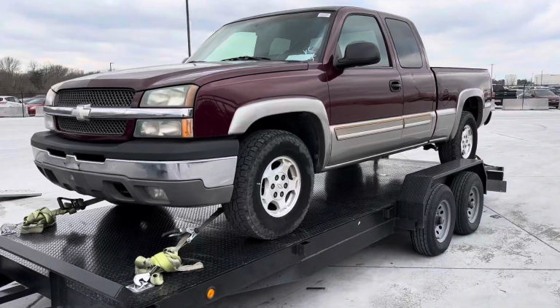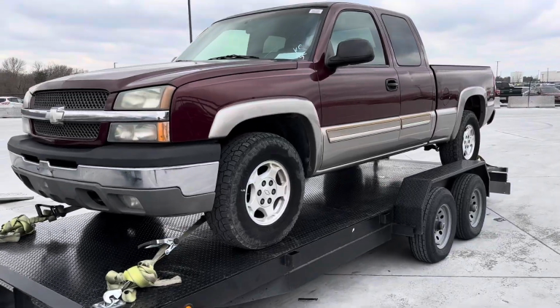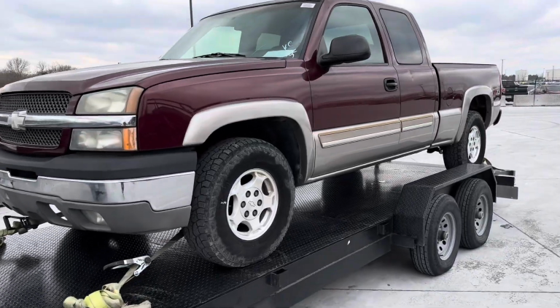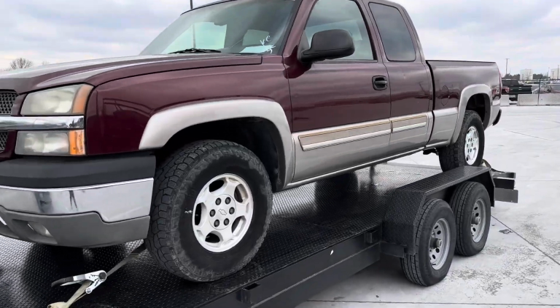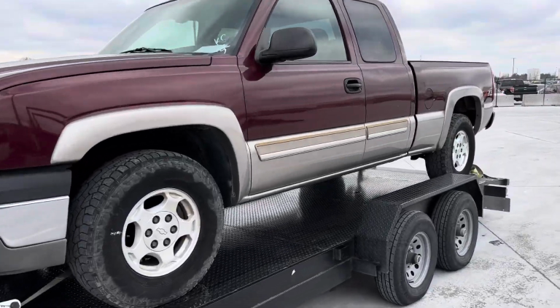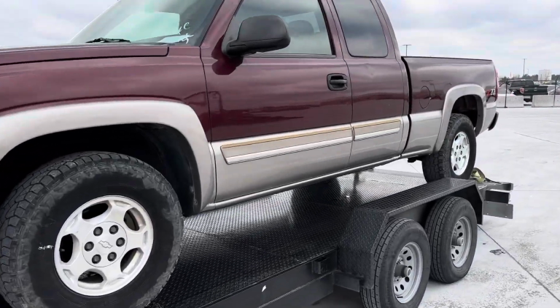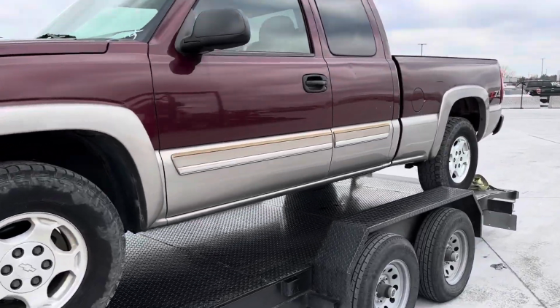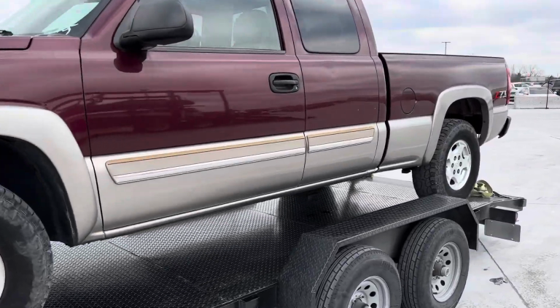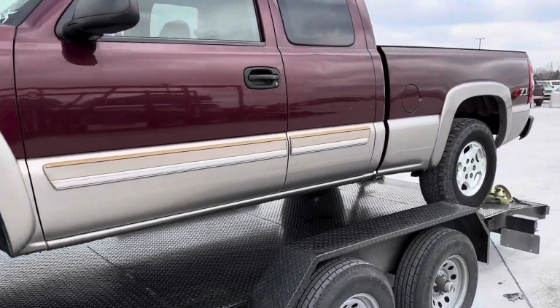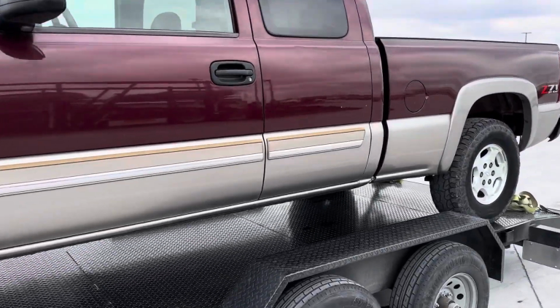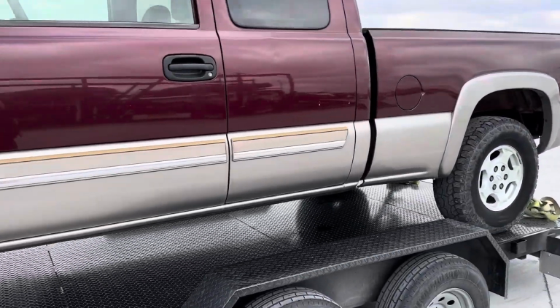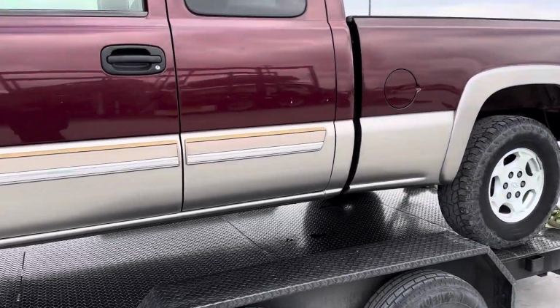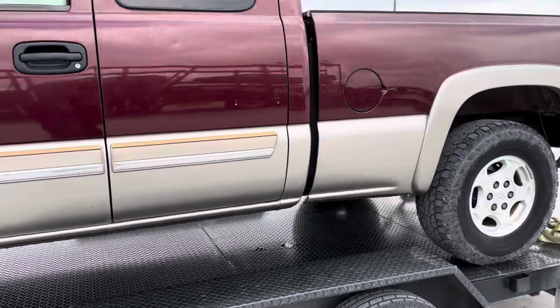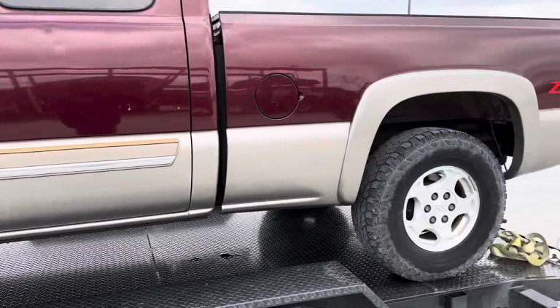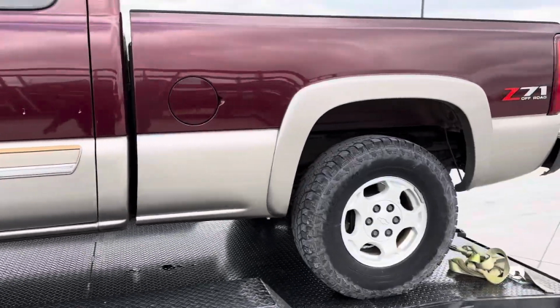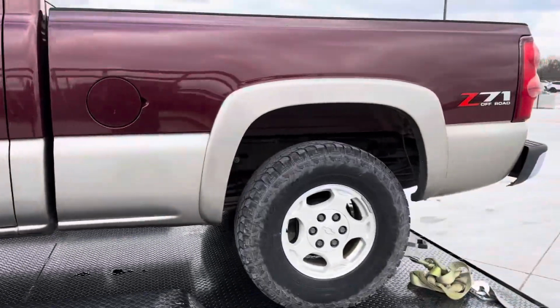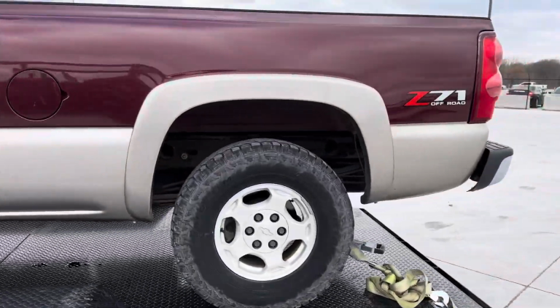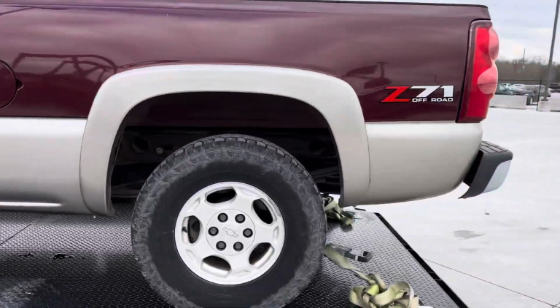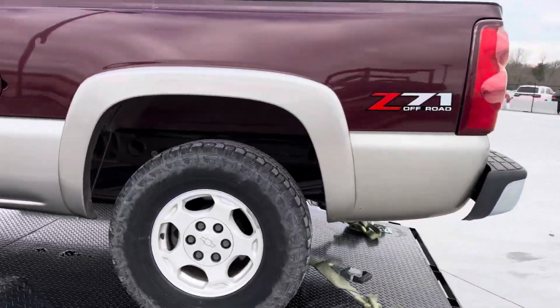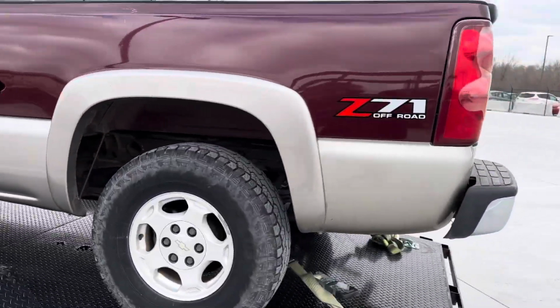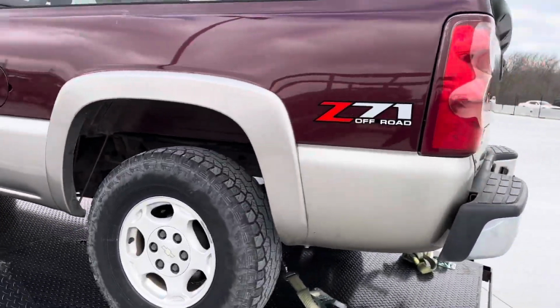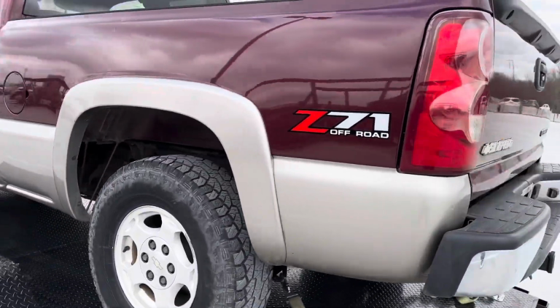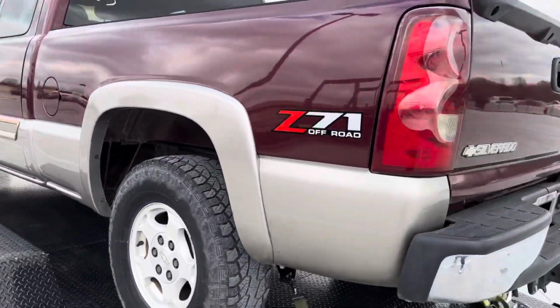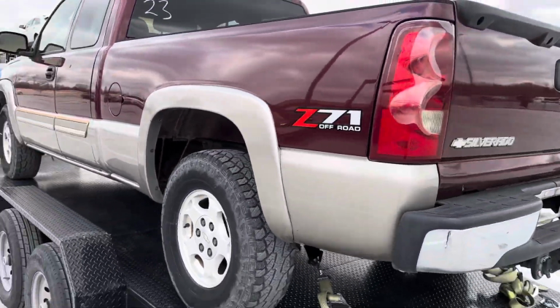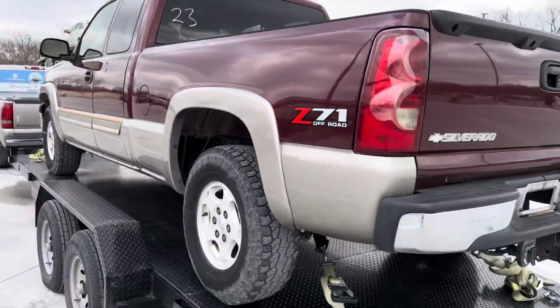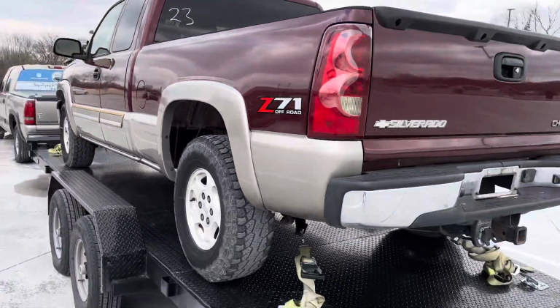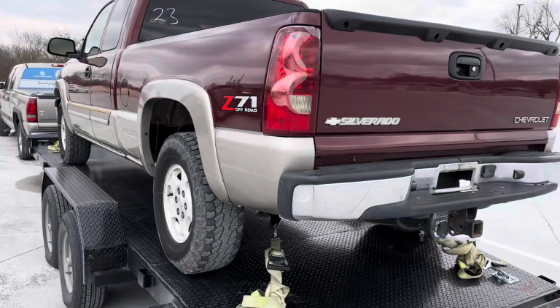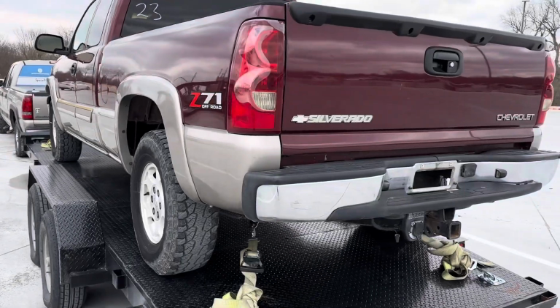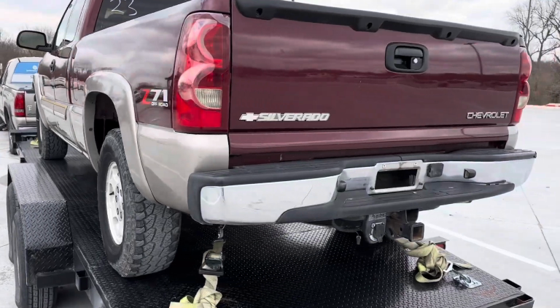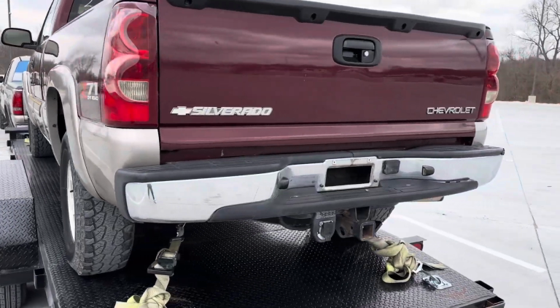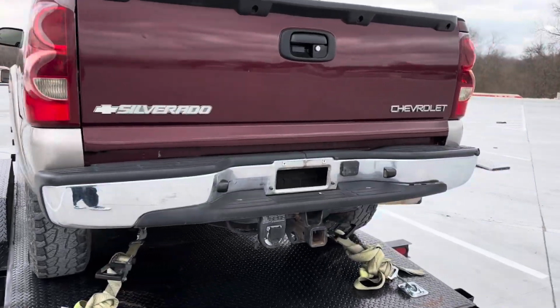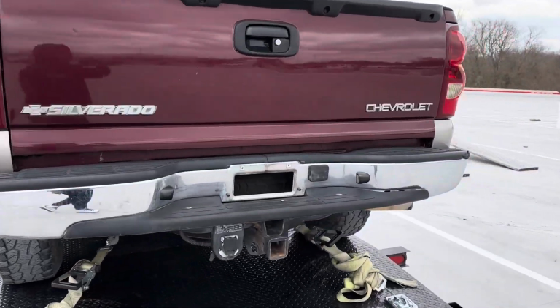Hey, what's up guys? Just showing y'all what I picked up — 2003 Chevy Silverado. And I love this color. I love this two-tone look on this truck right here.